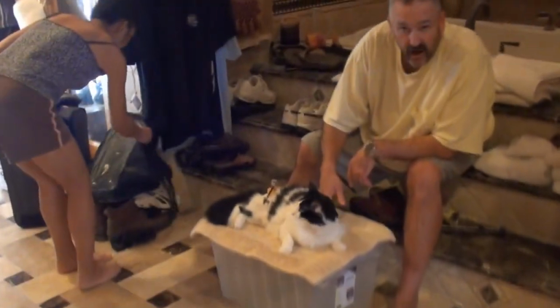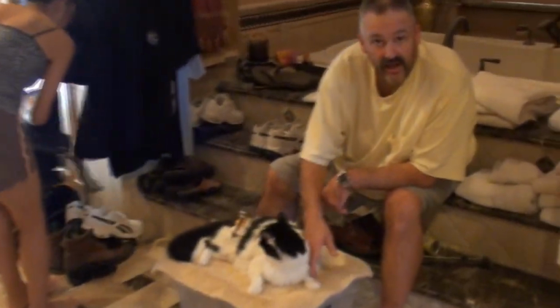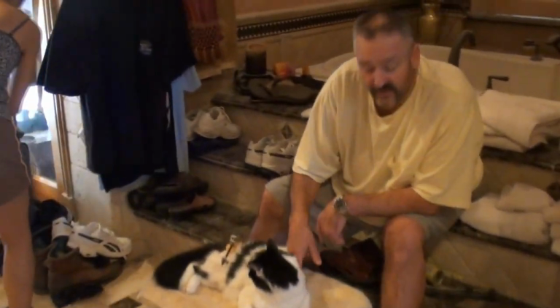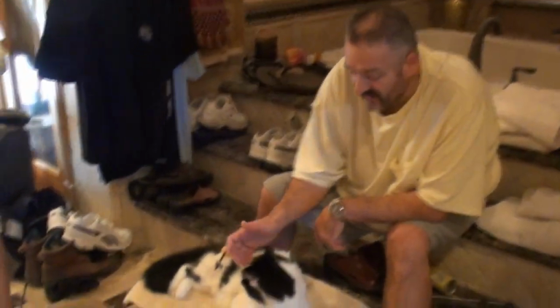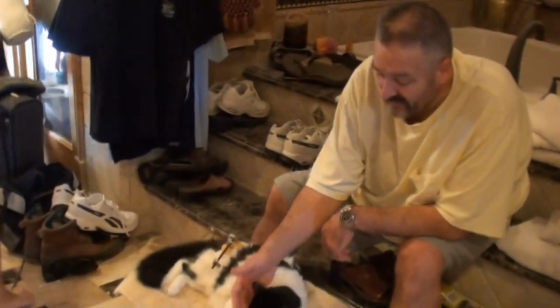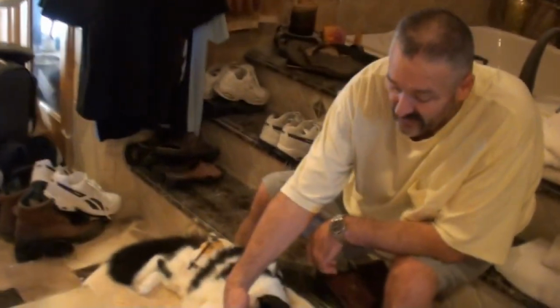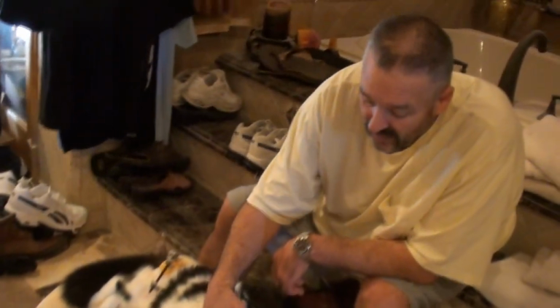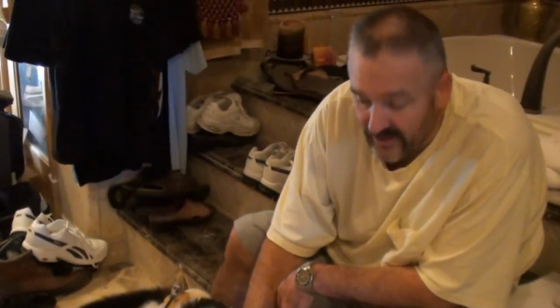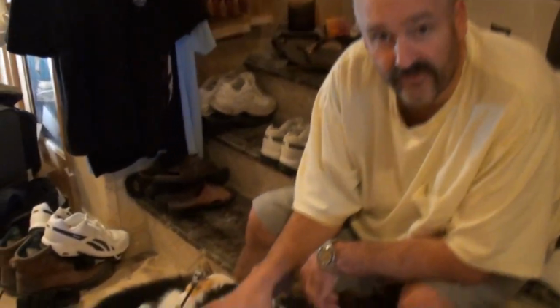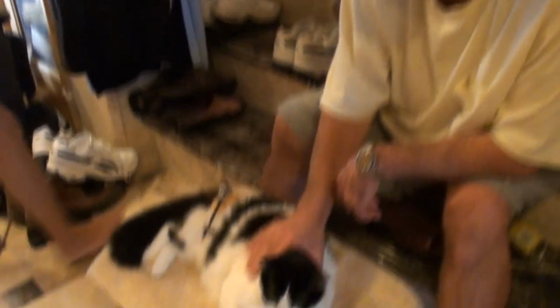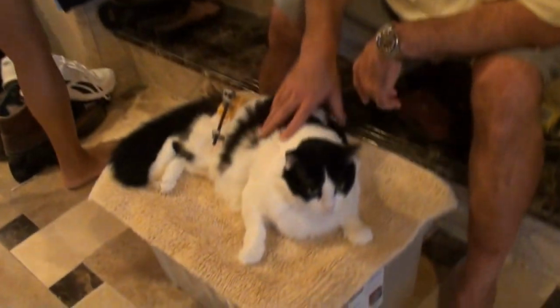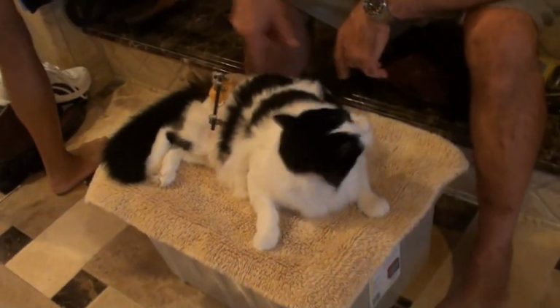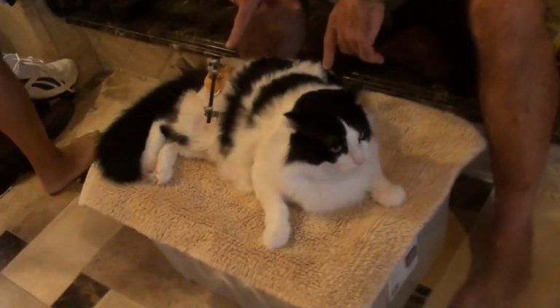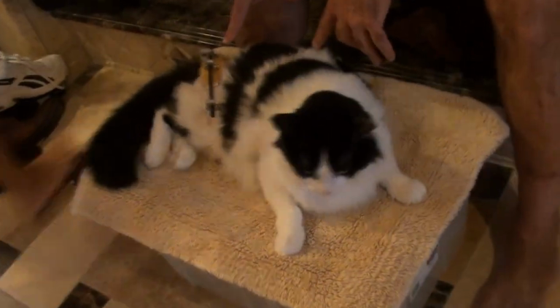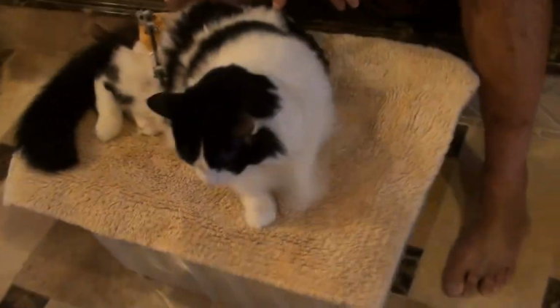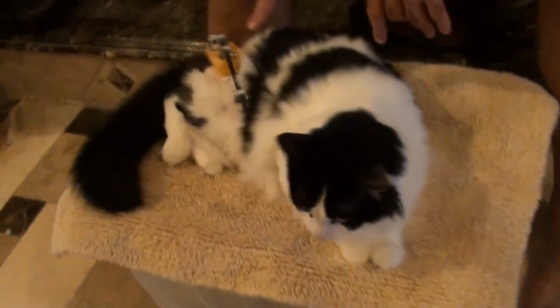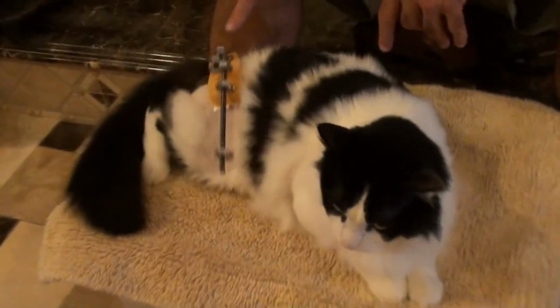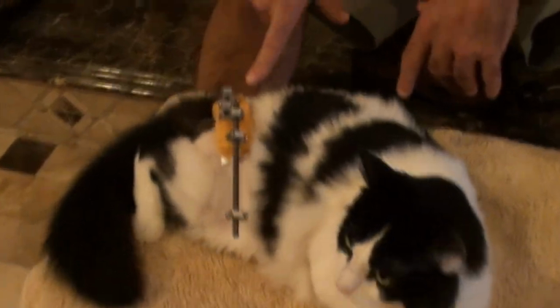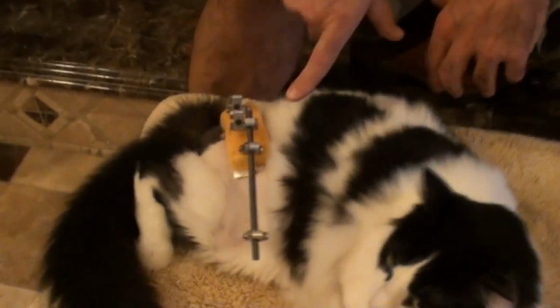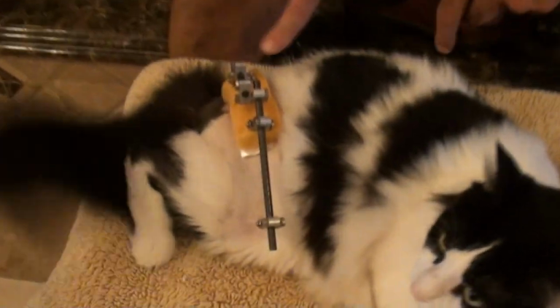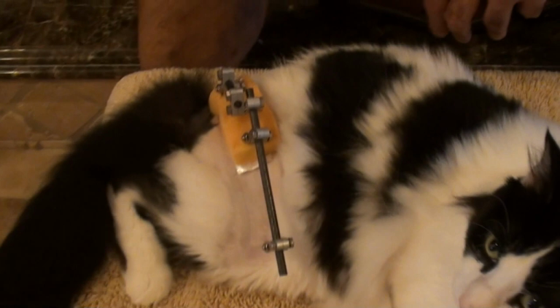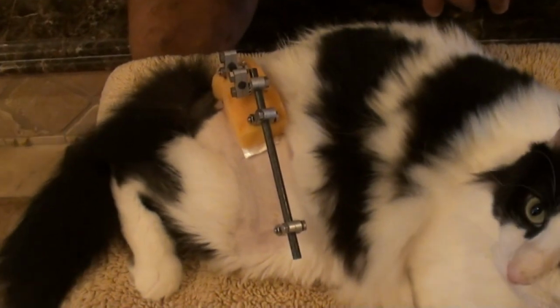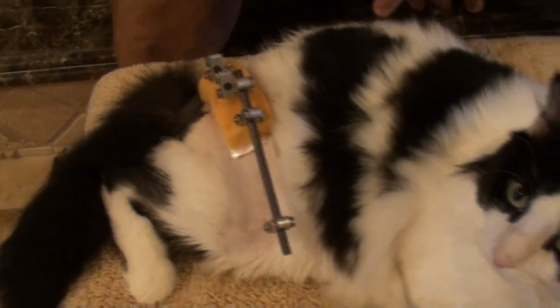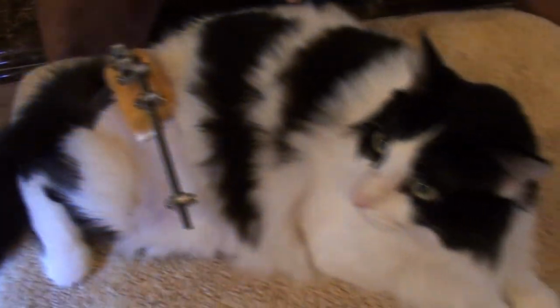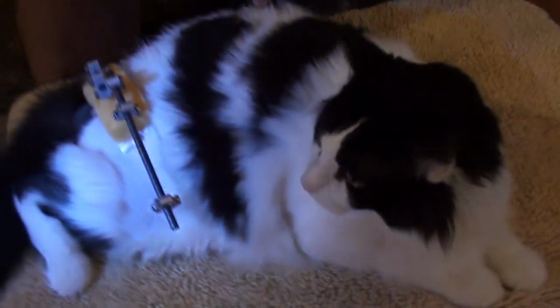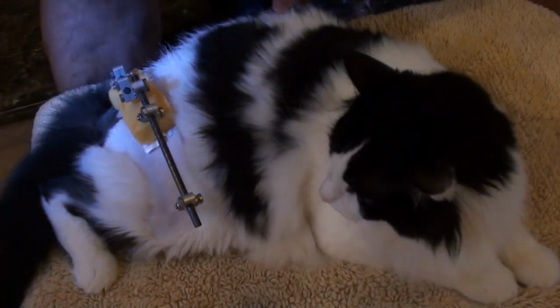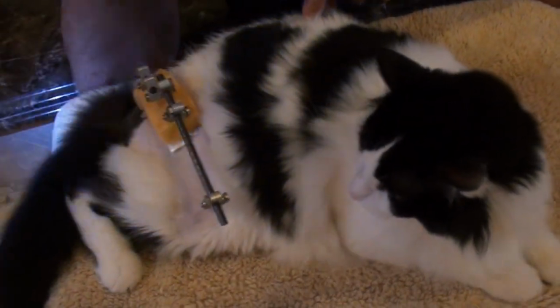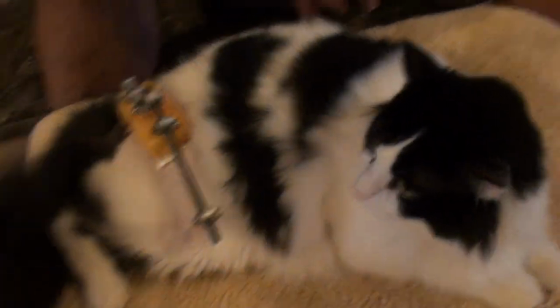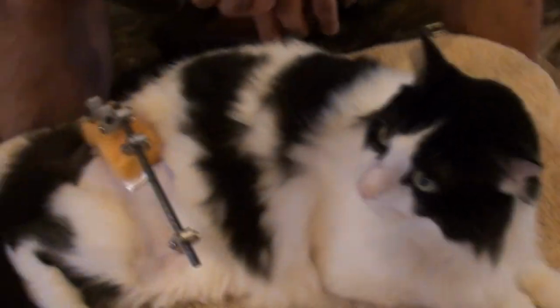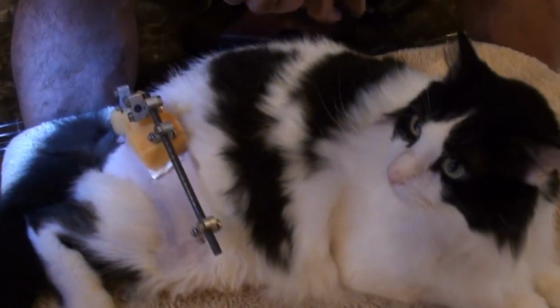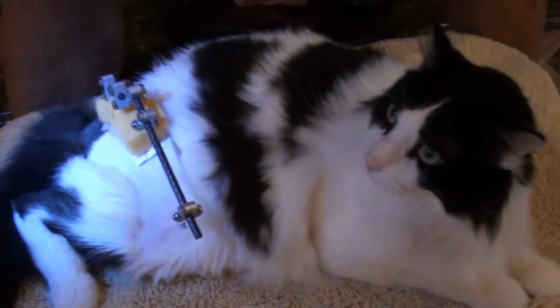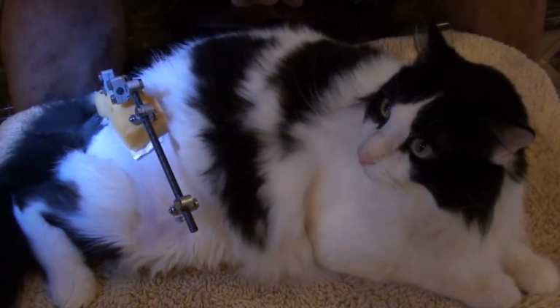All right guys, I know that we haven't had a Fluffy video in a while, but here's Fluffy. You can see he's the $6,000 kitty. He's the bionic kitty. We can rebuild him. We have the technology. We're rebuilding kitty now as we speak.